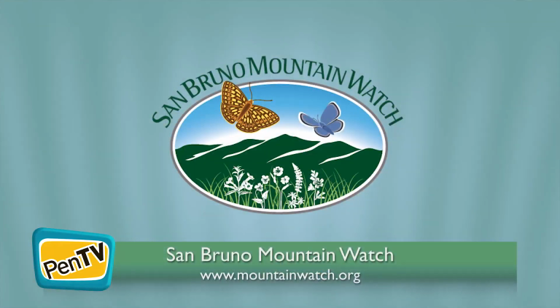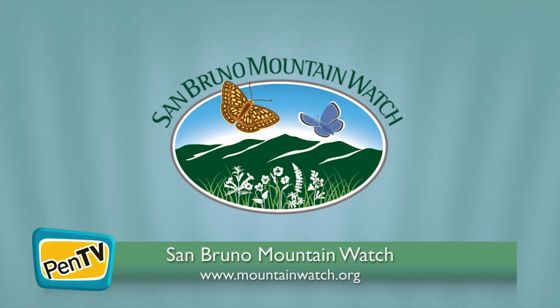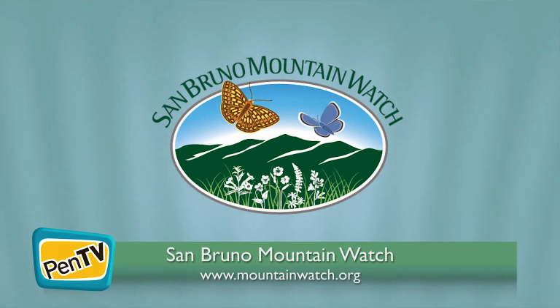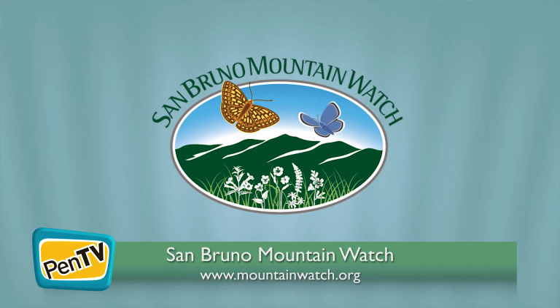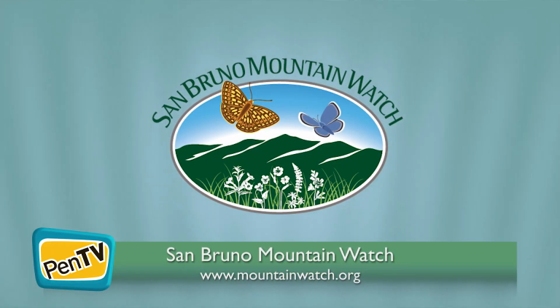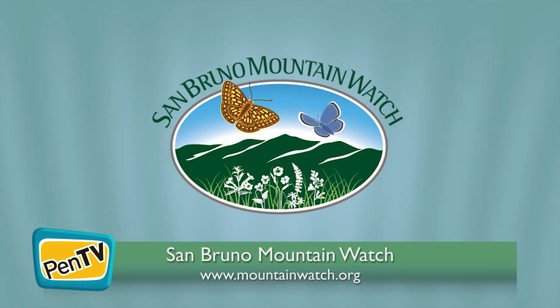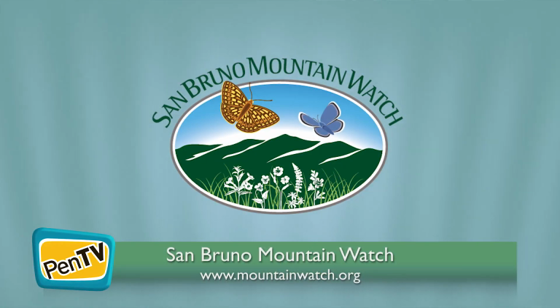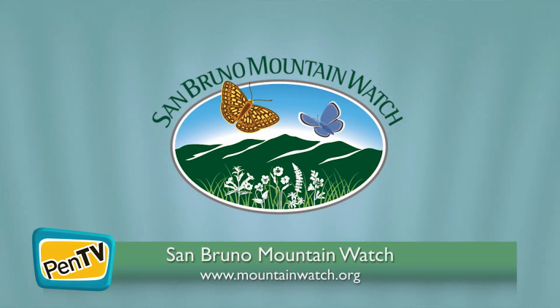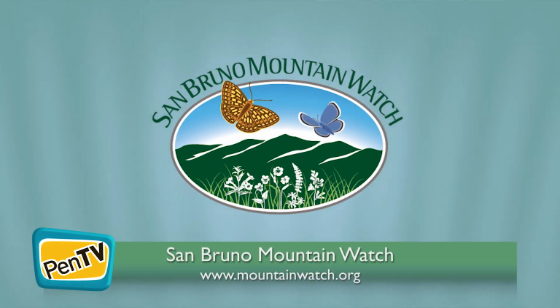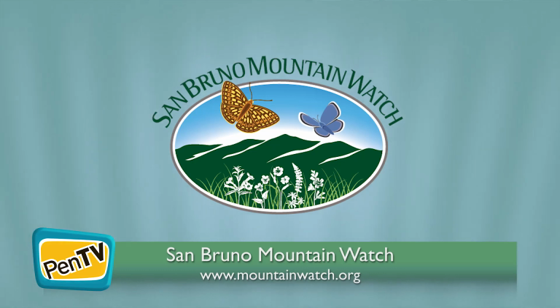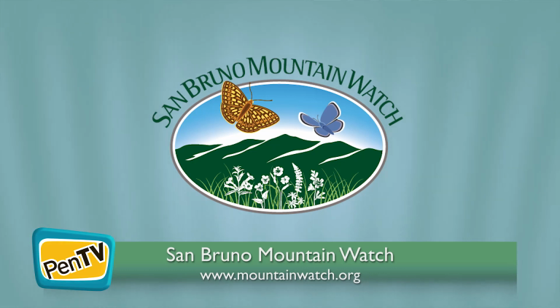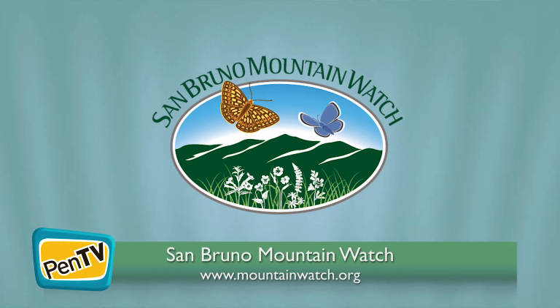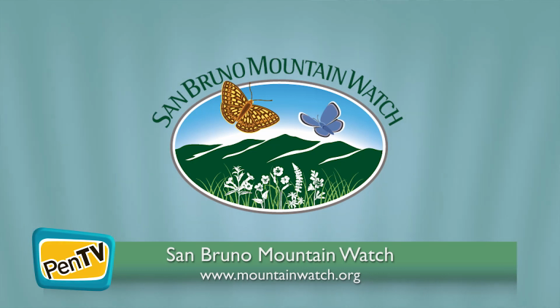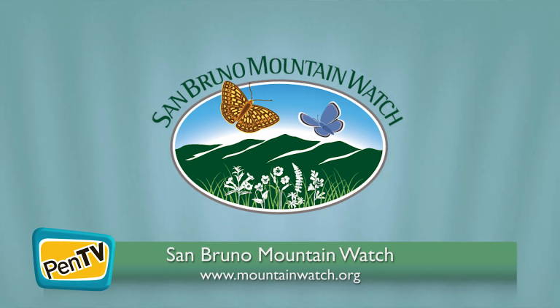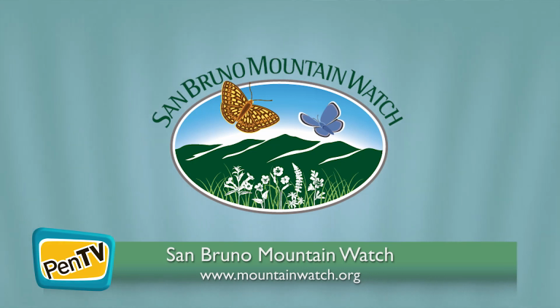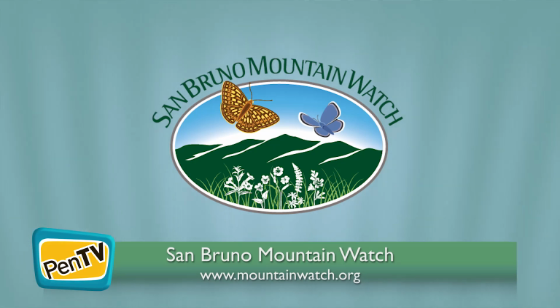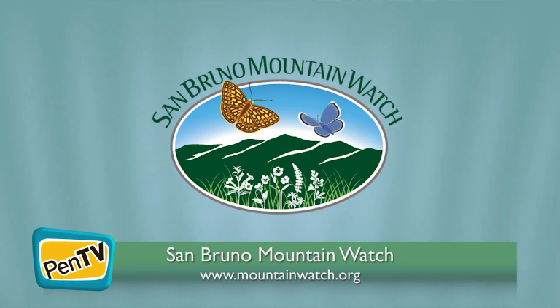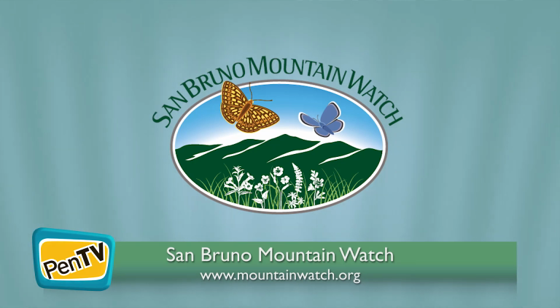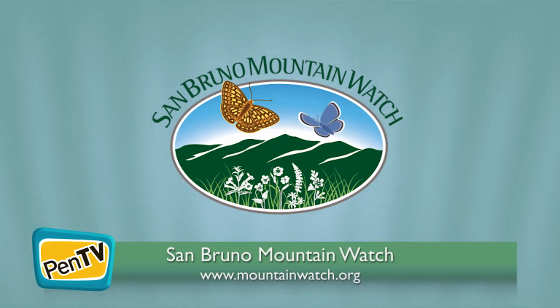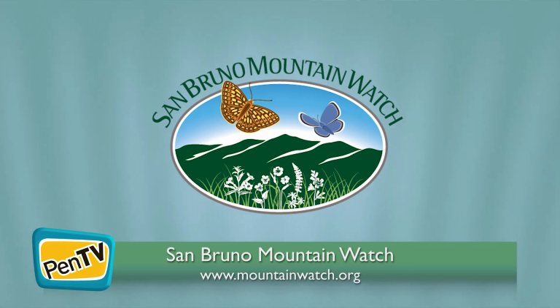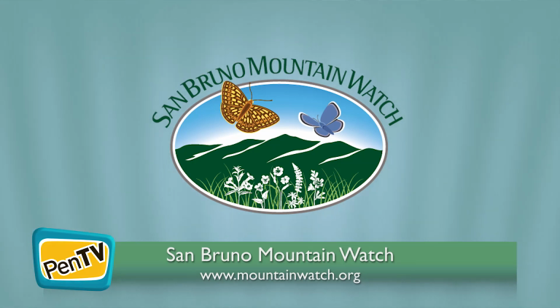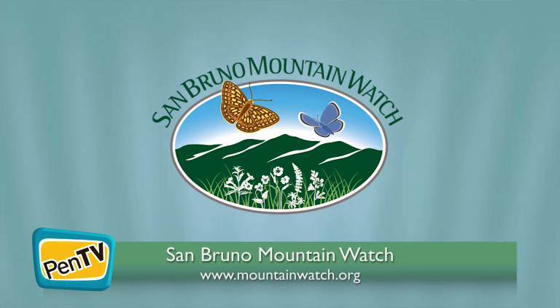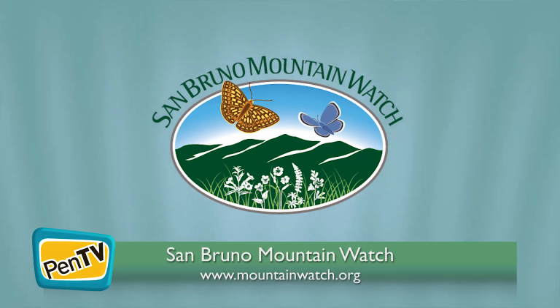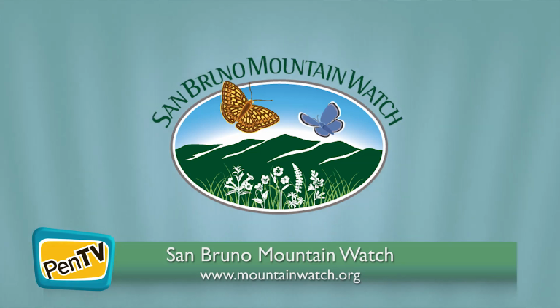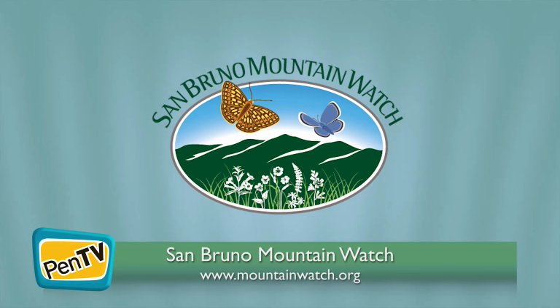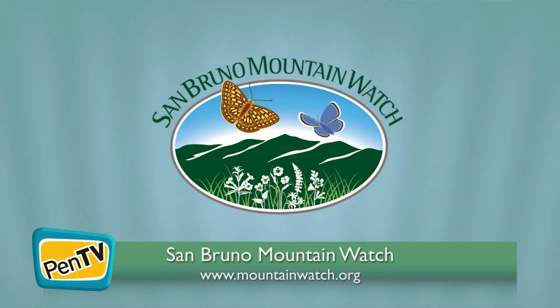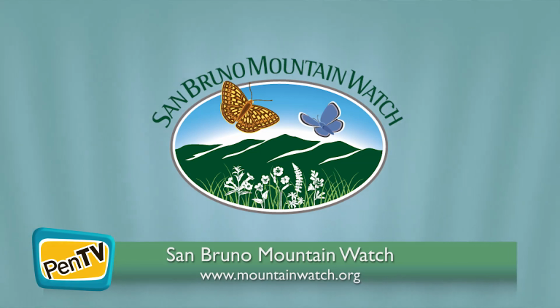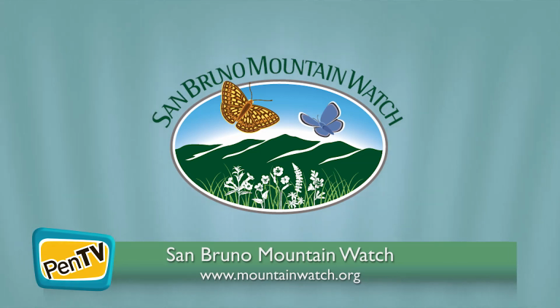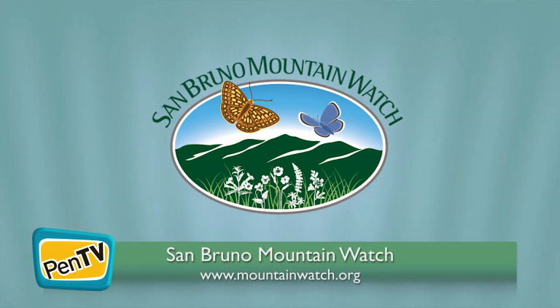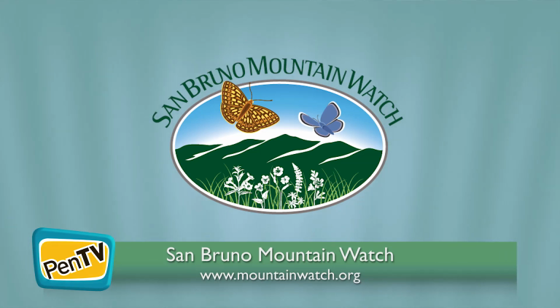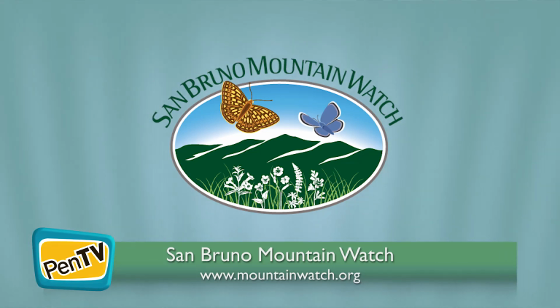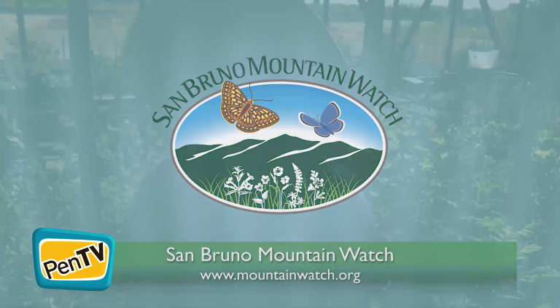If you'd like to join us here at the nursery or on San Bruno Mountain for a restoration event or for a hike, please check out our website at www.mountainwatch.org and be in contact with us. We'd love to see you out here on San Bruno Mountain.